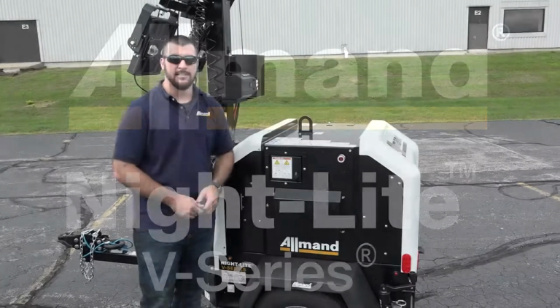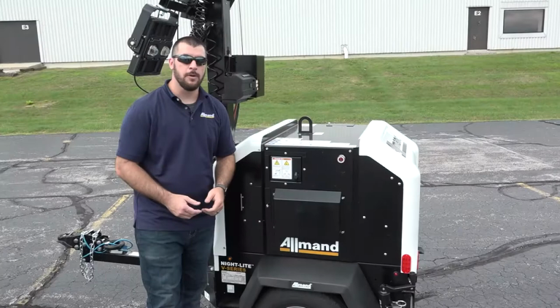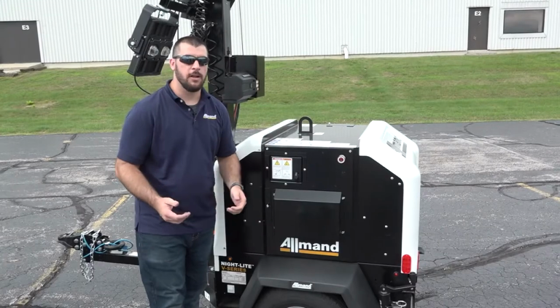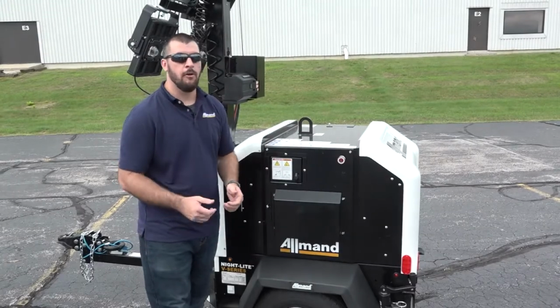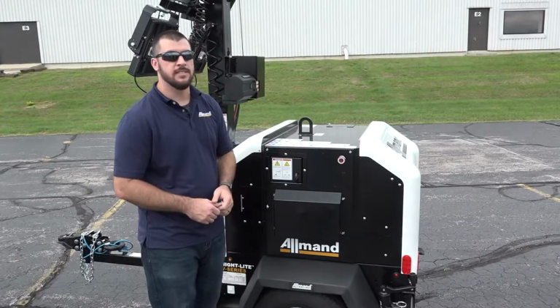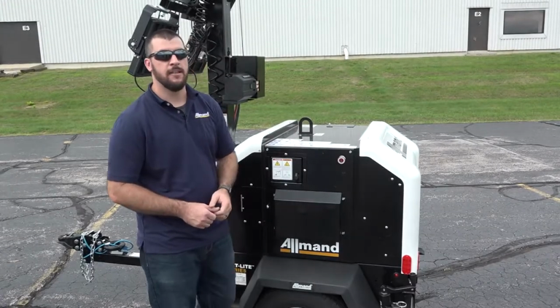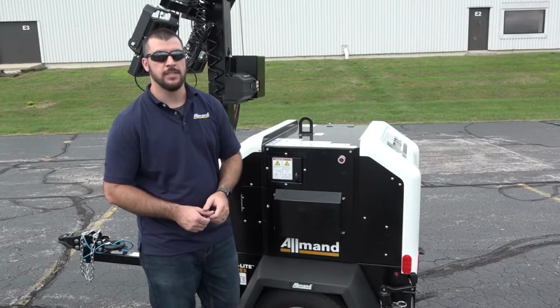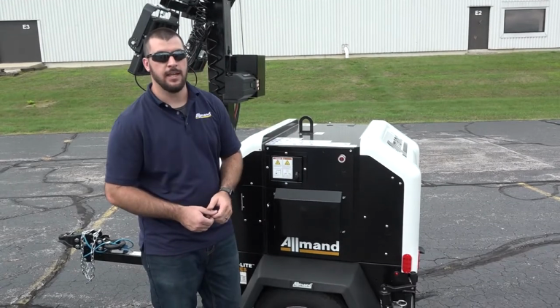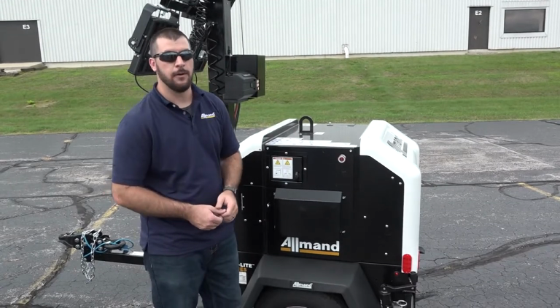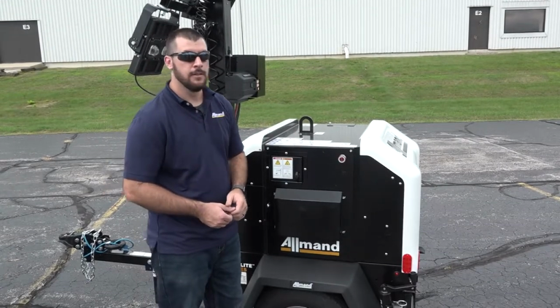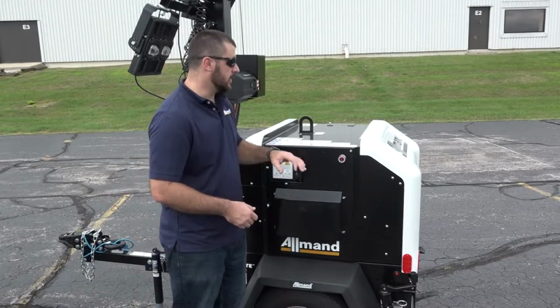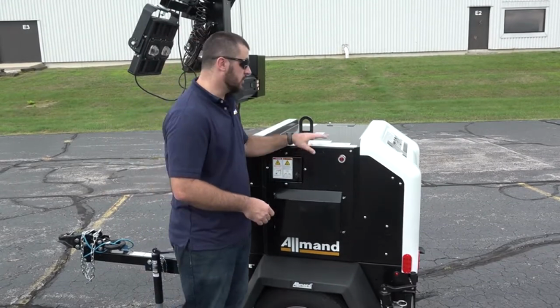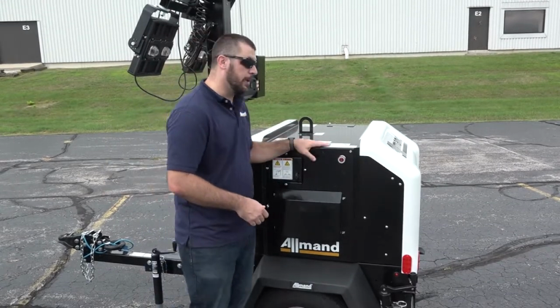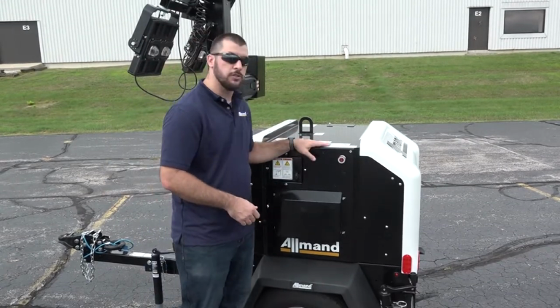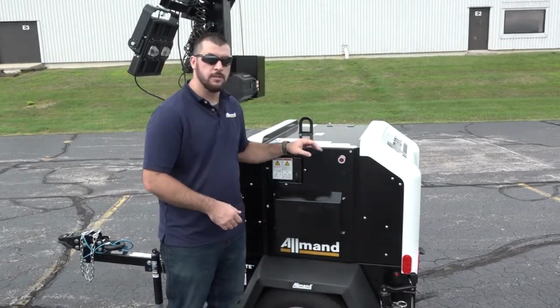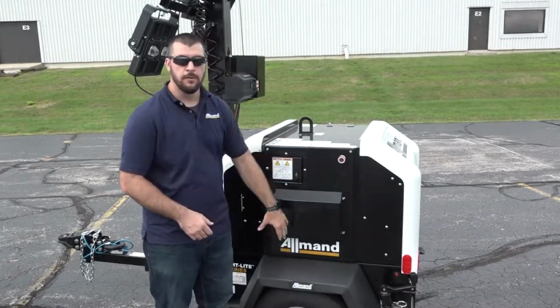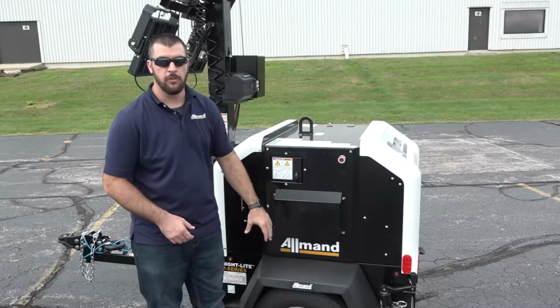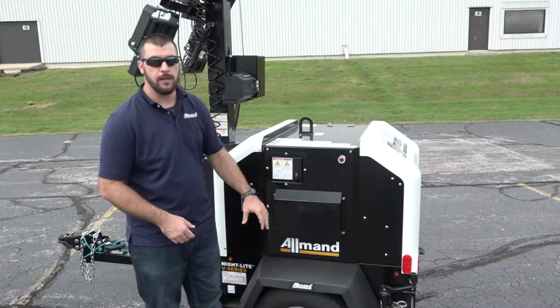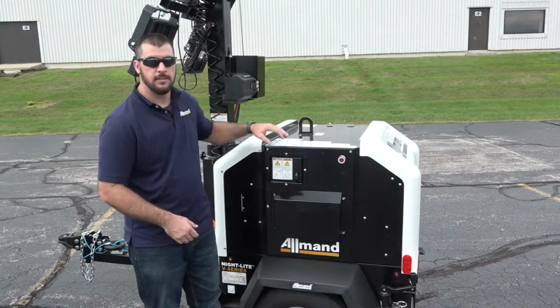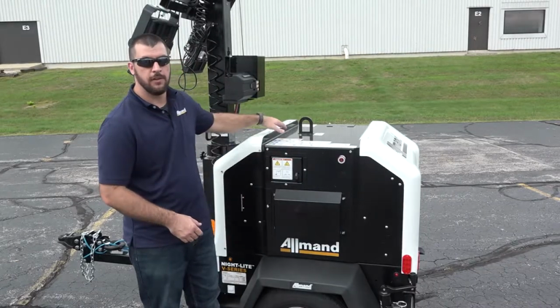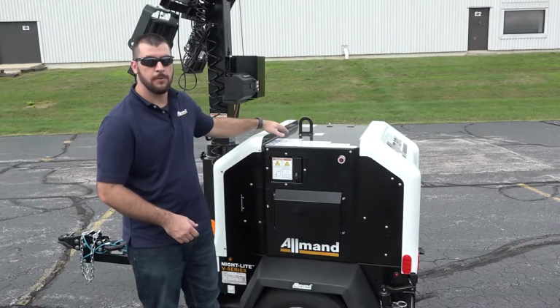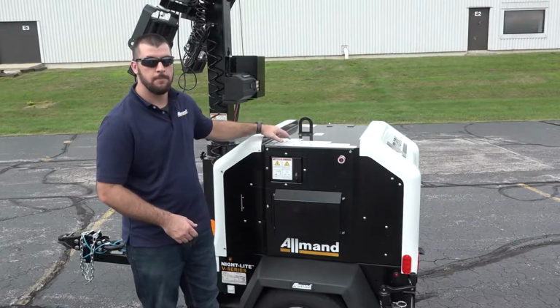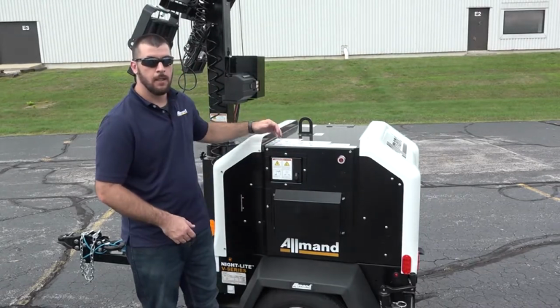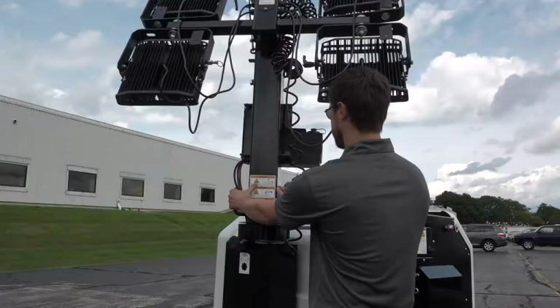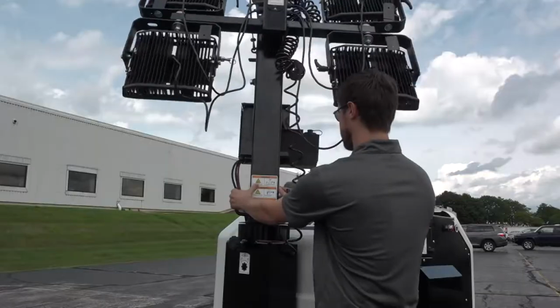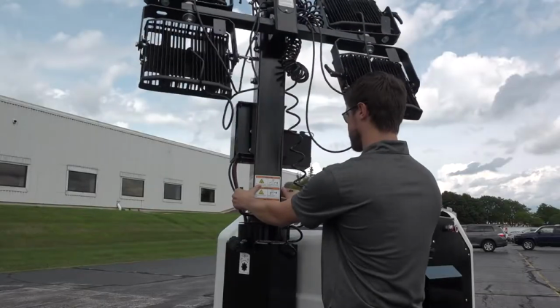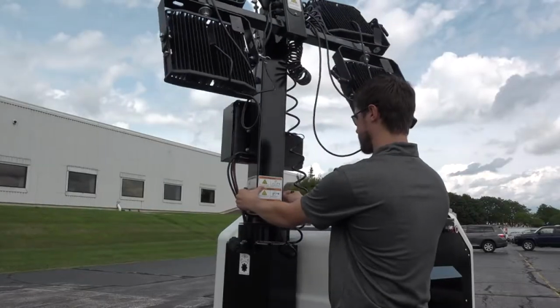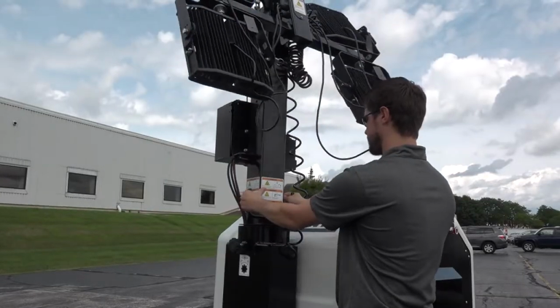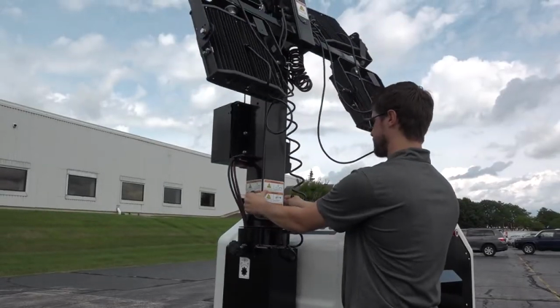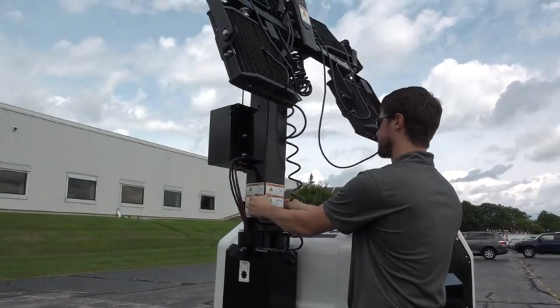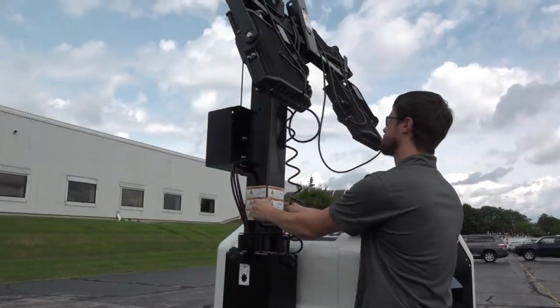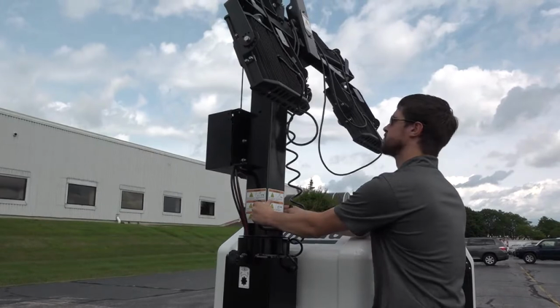Today we're going to be talking about Allman's Nightlight V-Series light tower. This unit has an all steel body construction, forklift pockets, and a lifting eye up top. Our tower construction allows for 359 degrees of rotation.